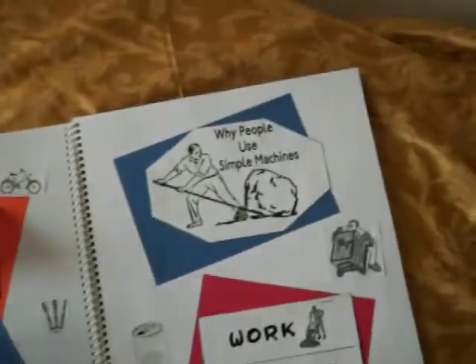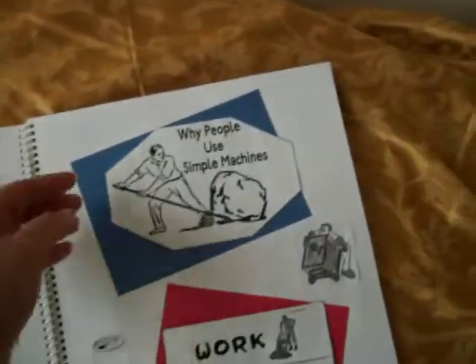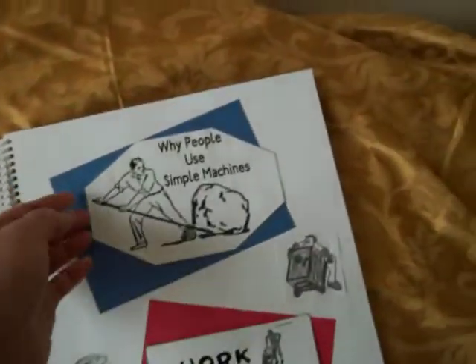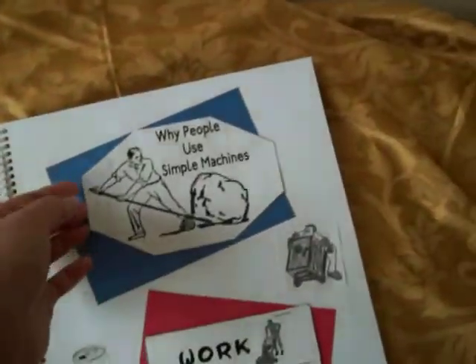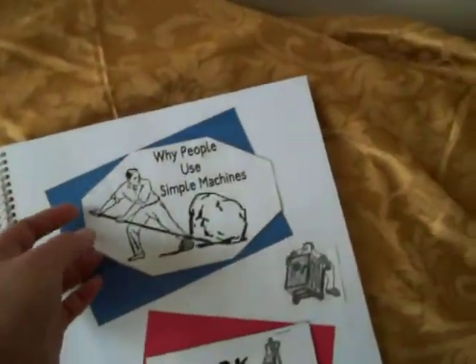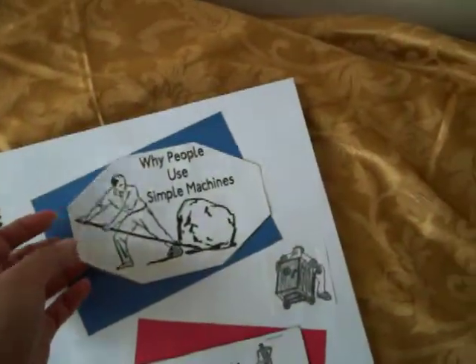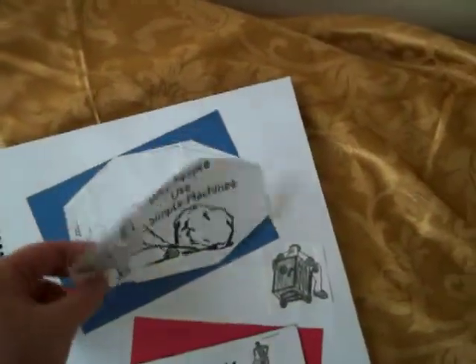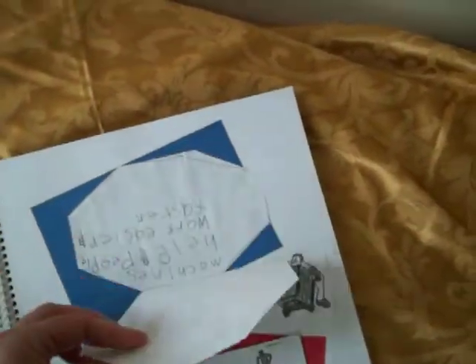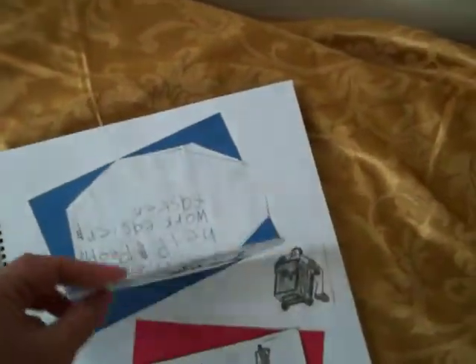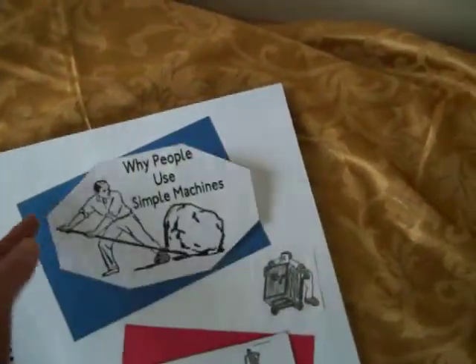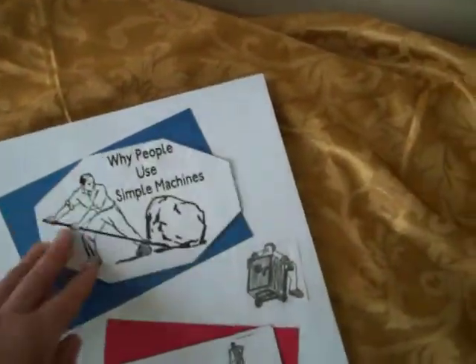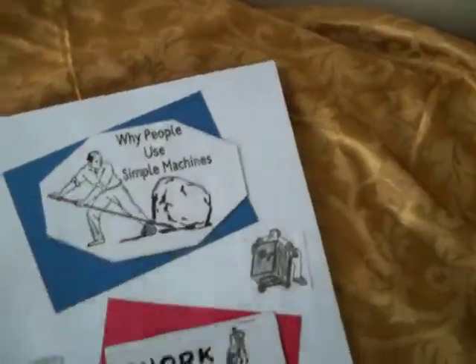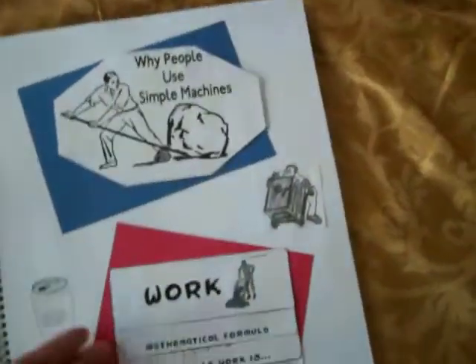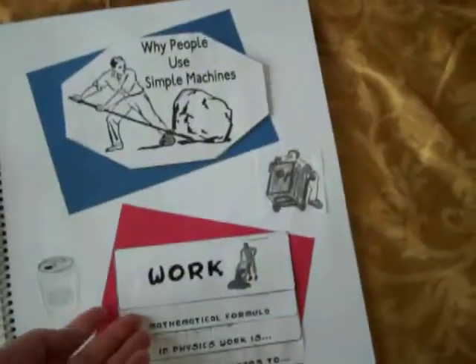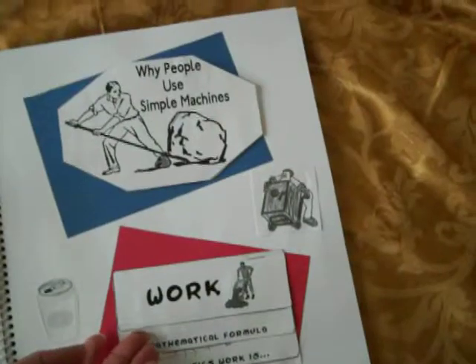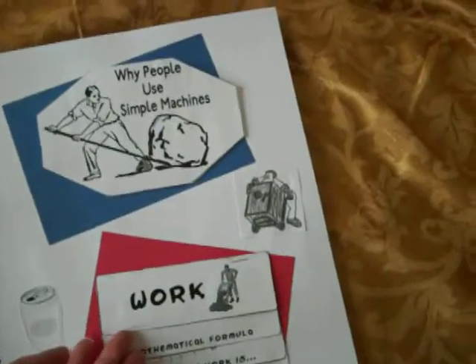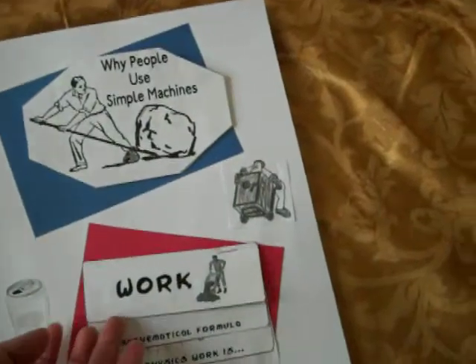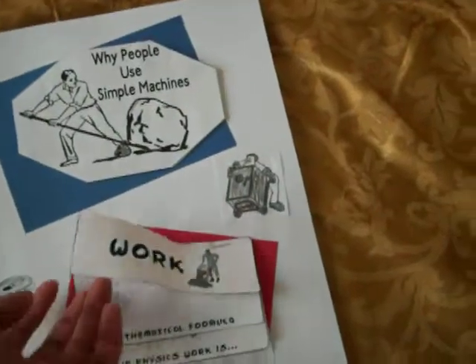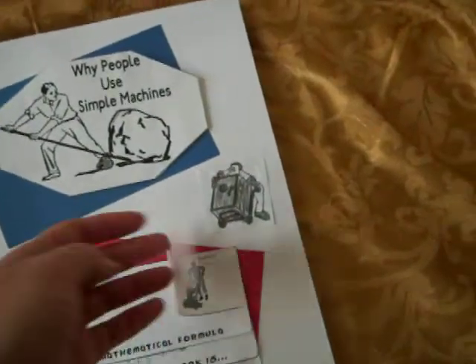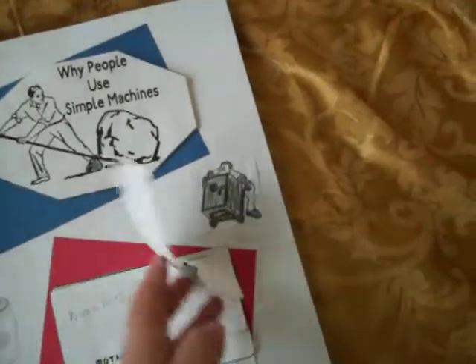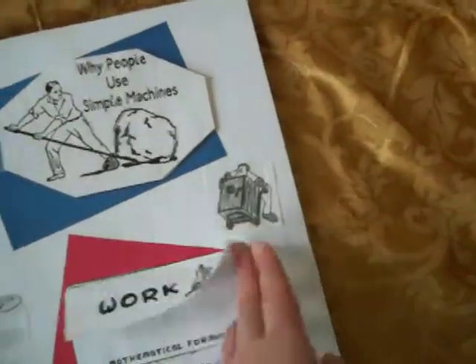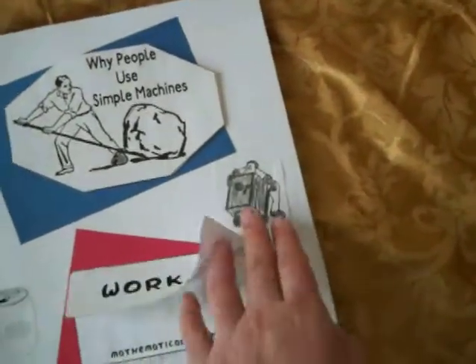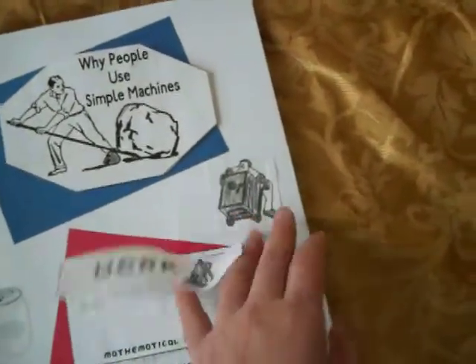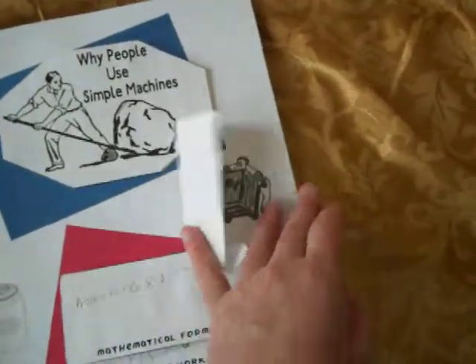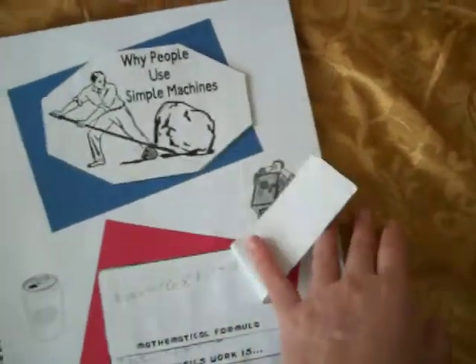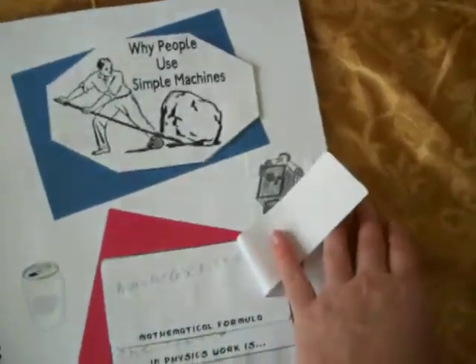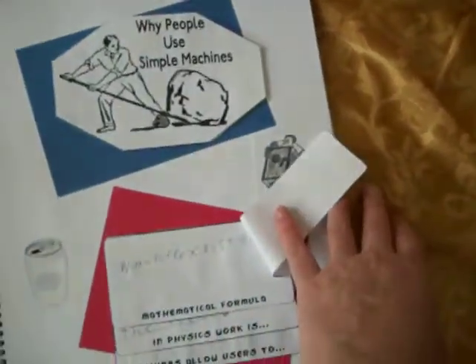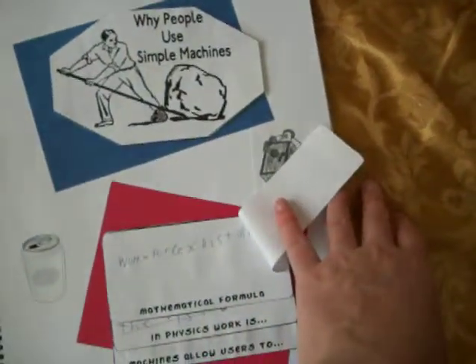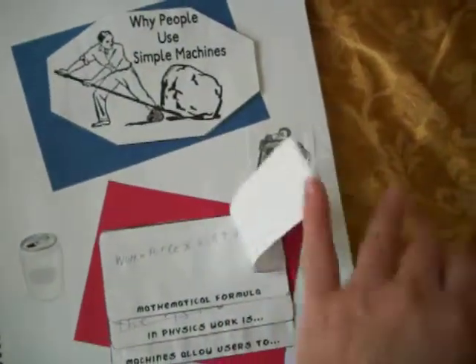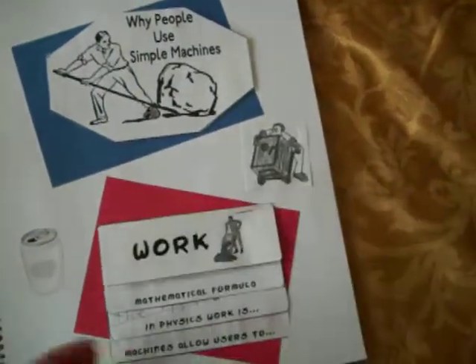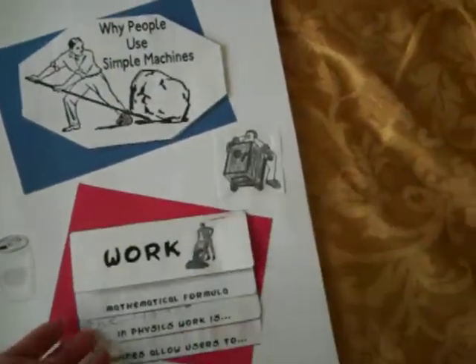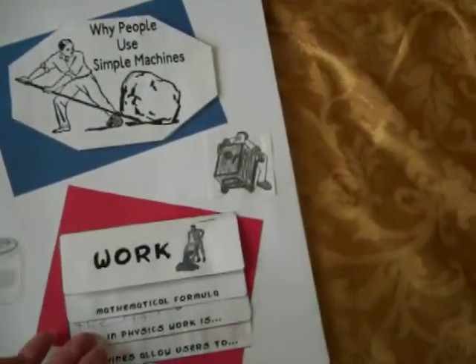Over here, she talks about why people use simple machines. Work — the mathematical formula for work is force times distance — what work is in physics, and what machines help people to do with that work.